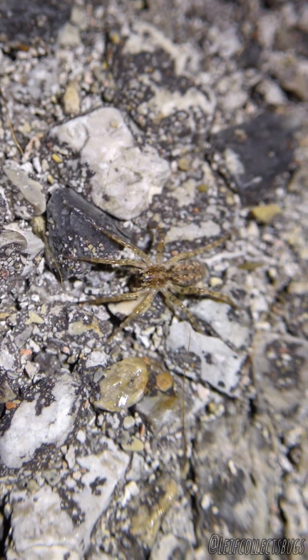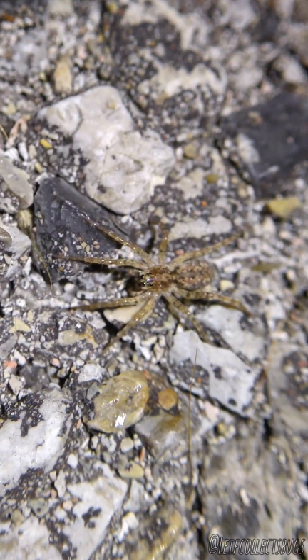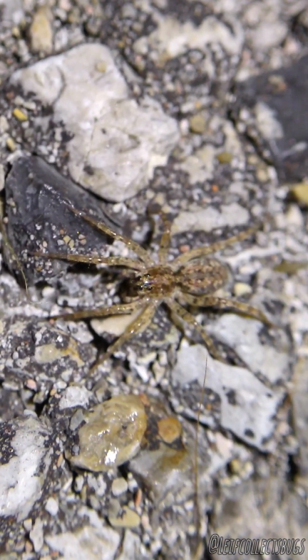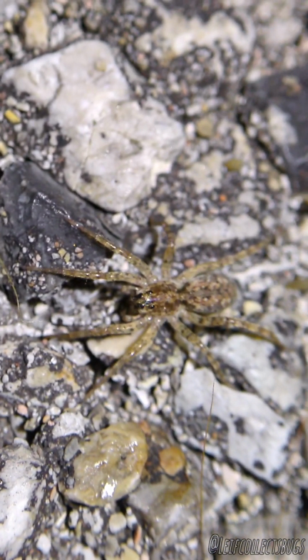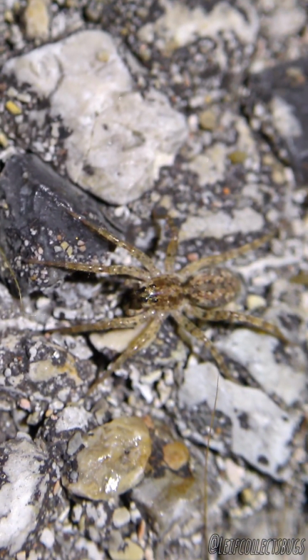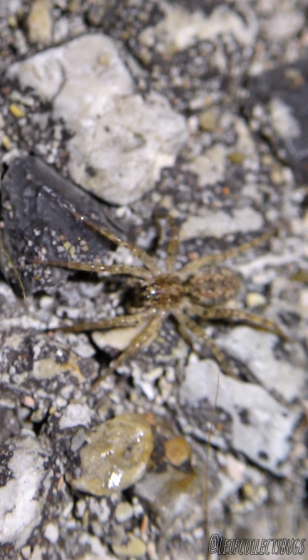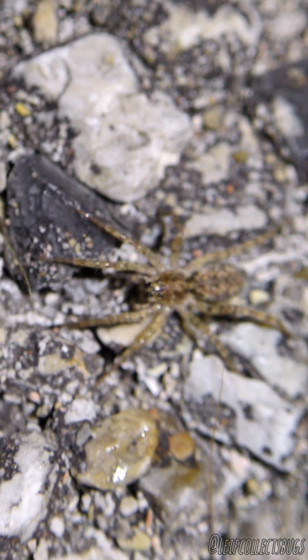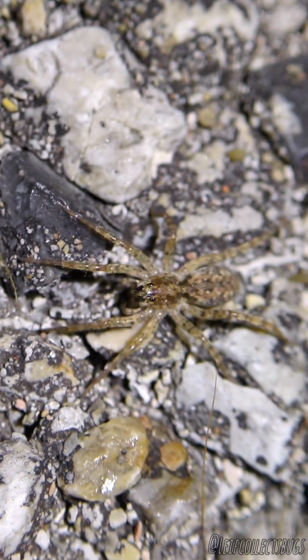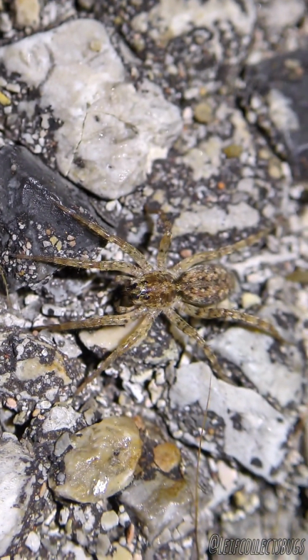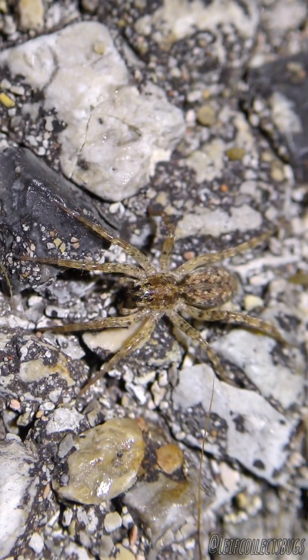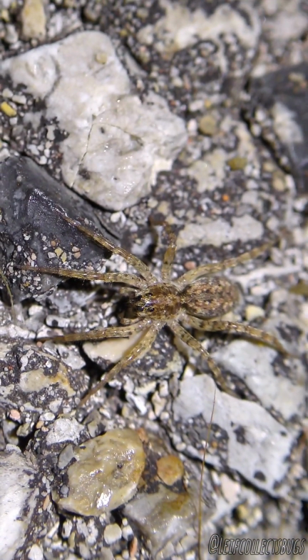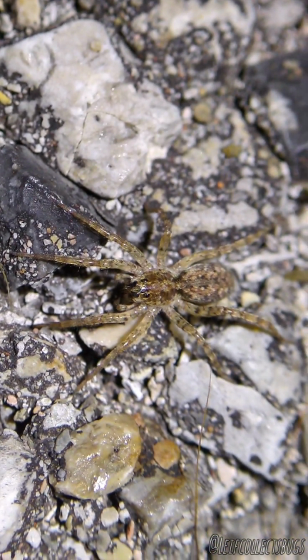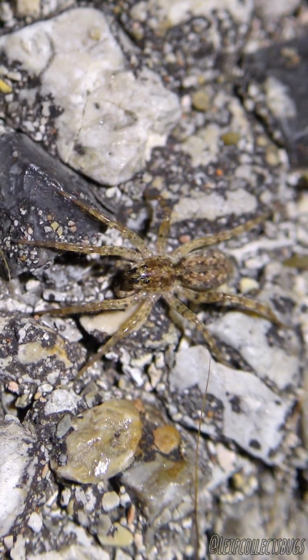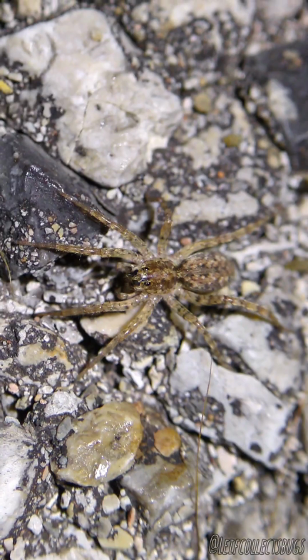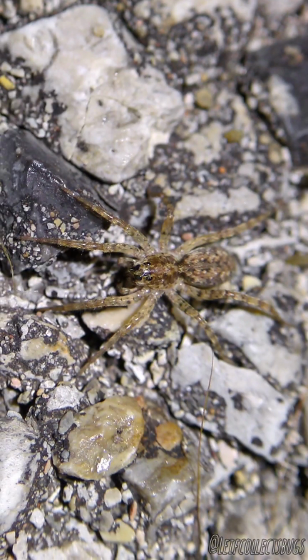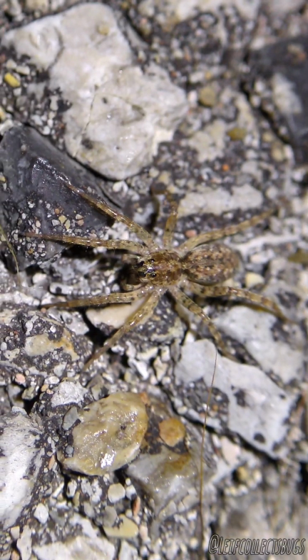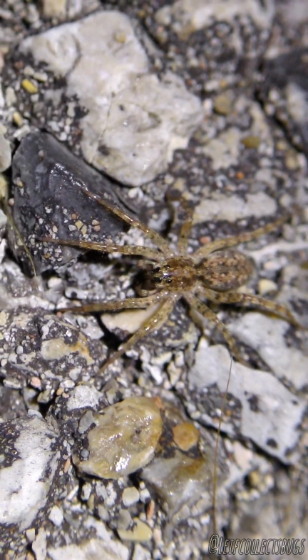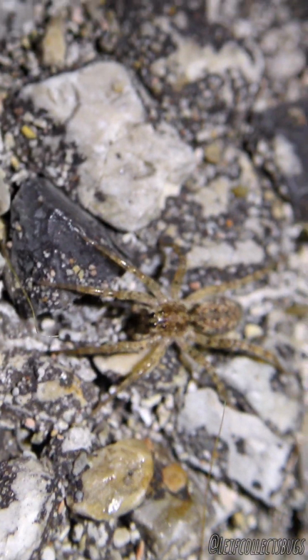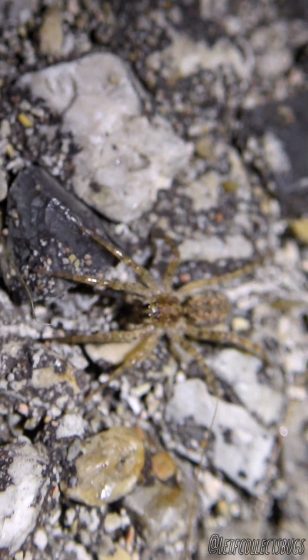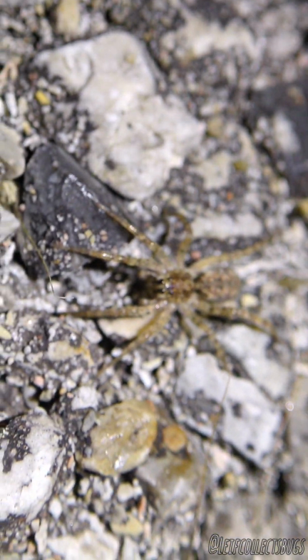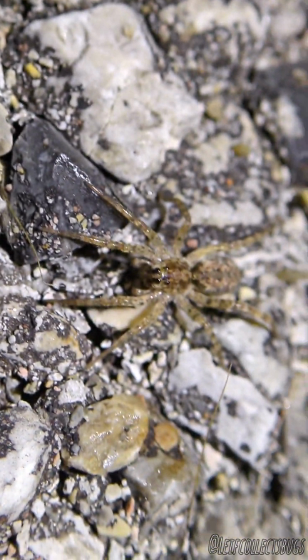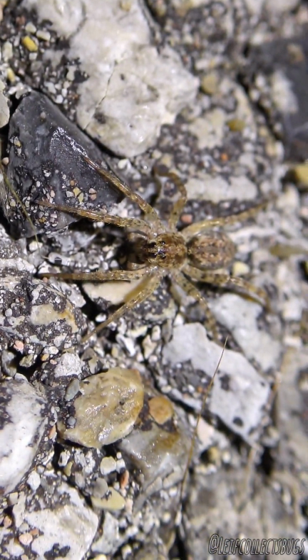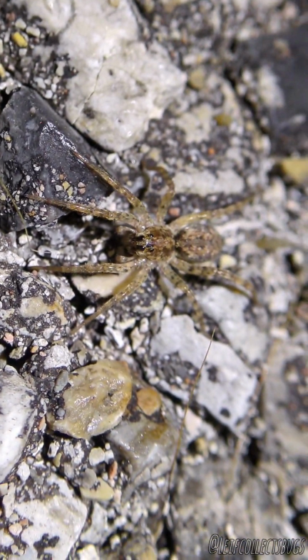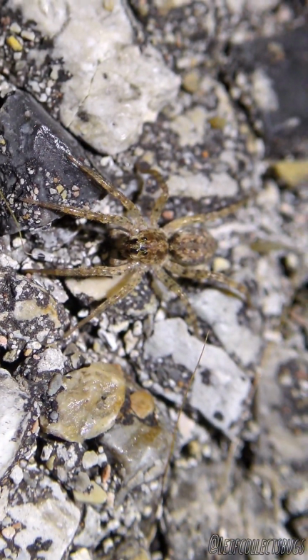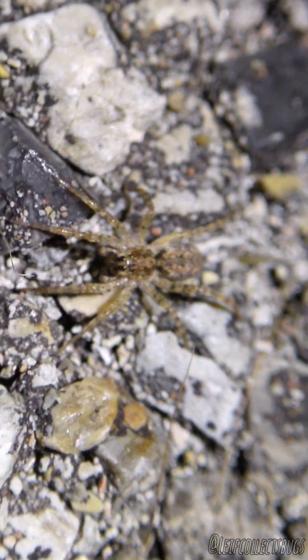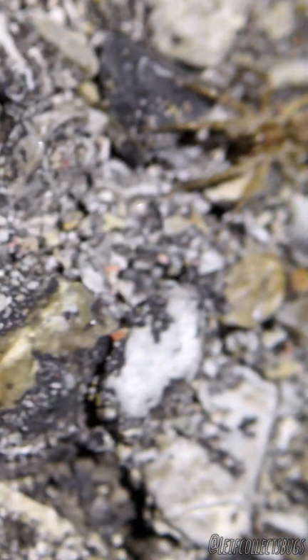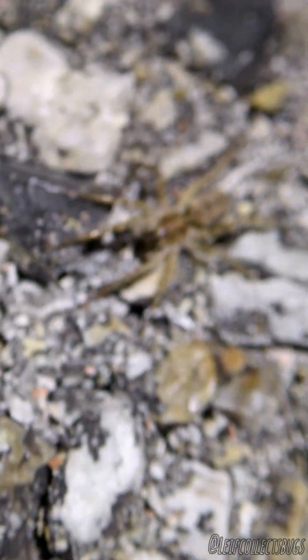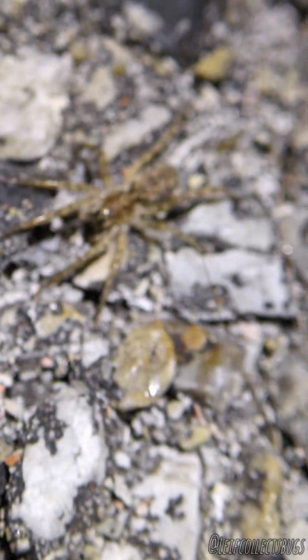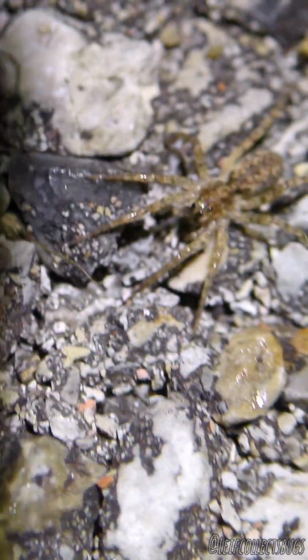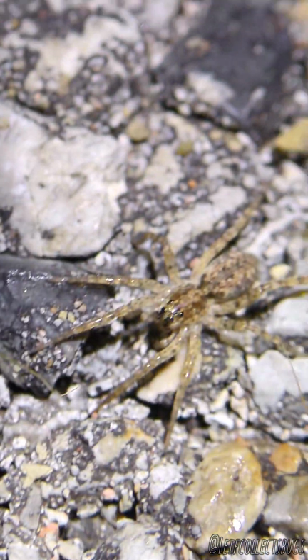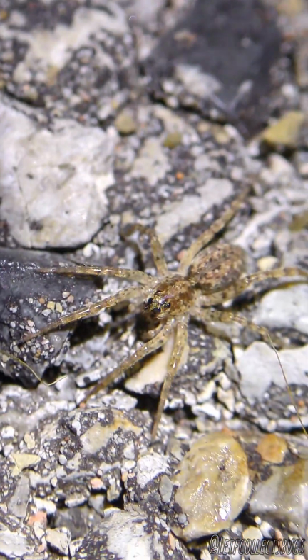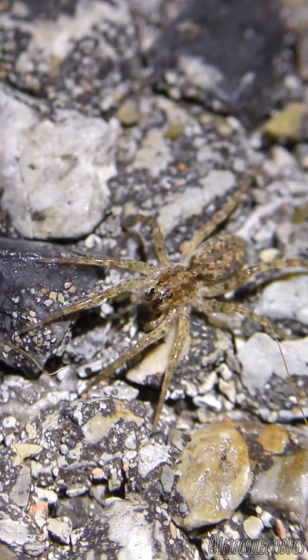Here we got a baby Hogna teculenta. She will be a big girl when she gets older. Awesome — cute little buddy.